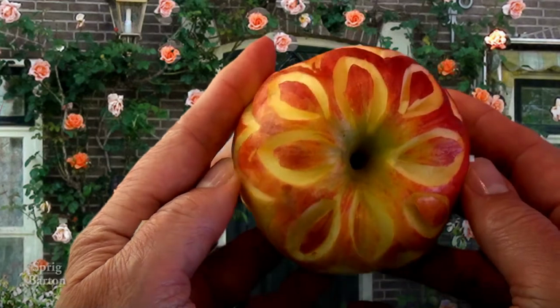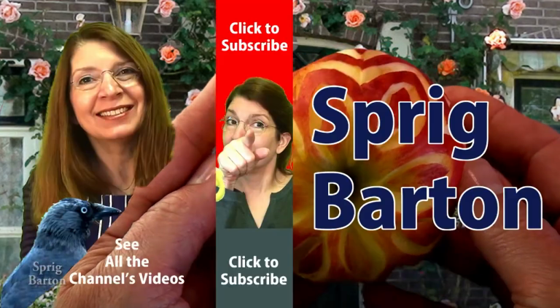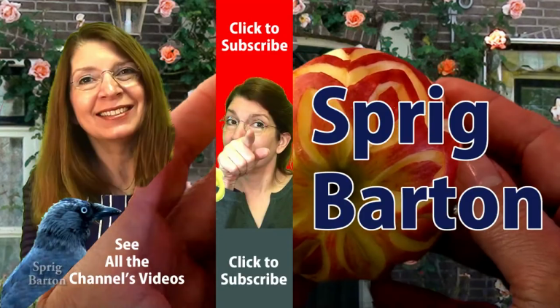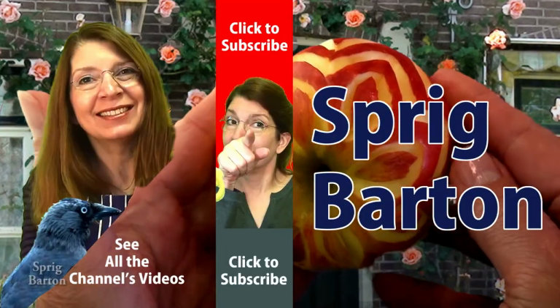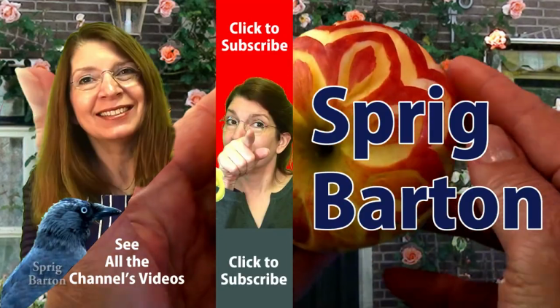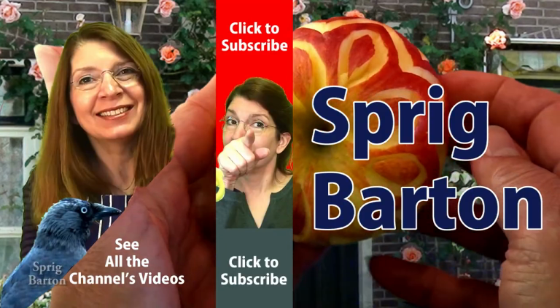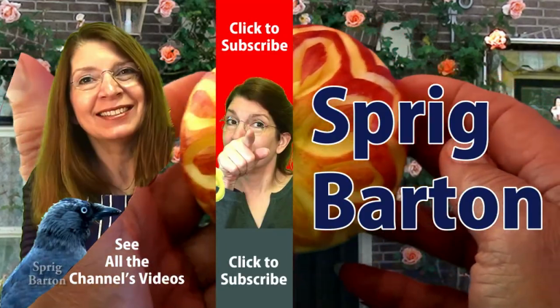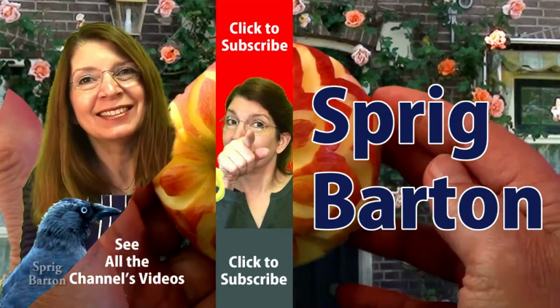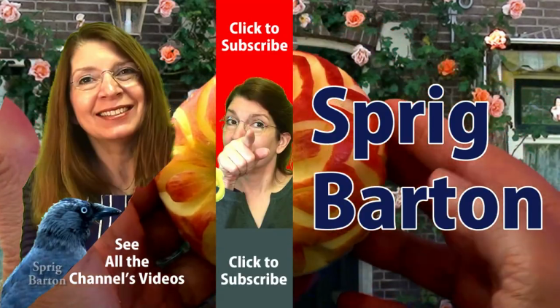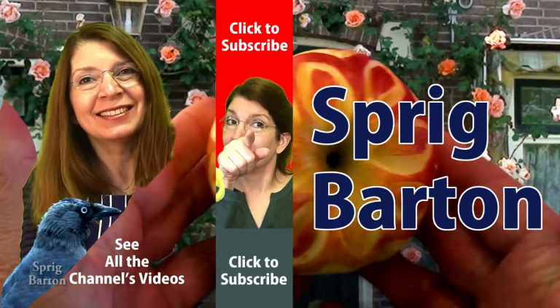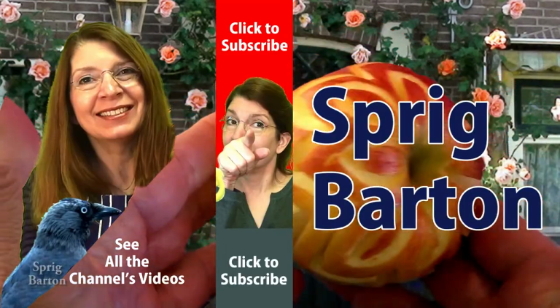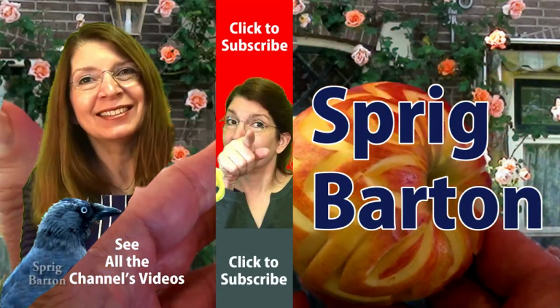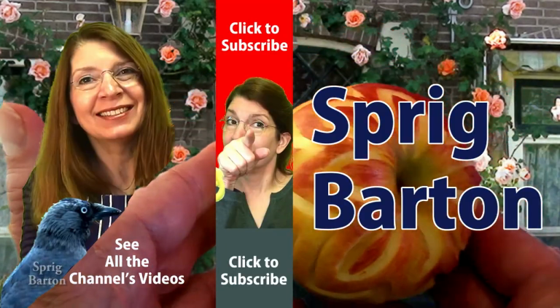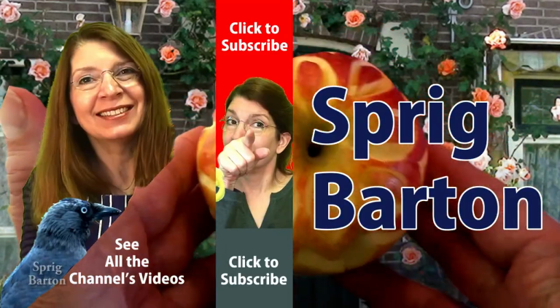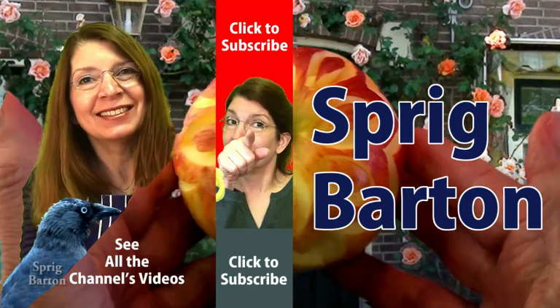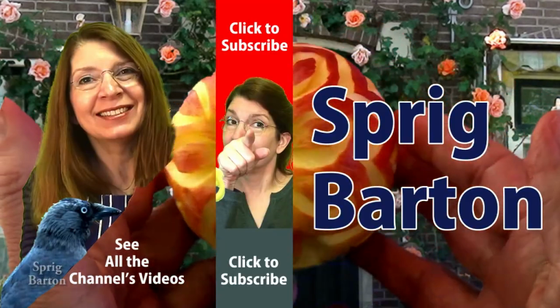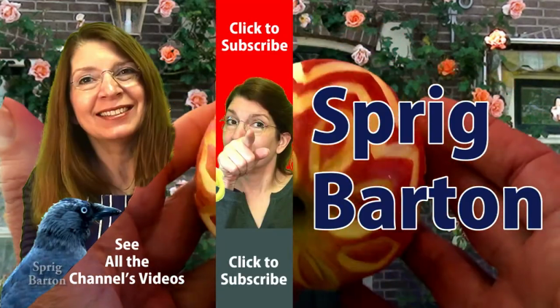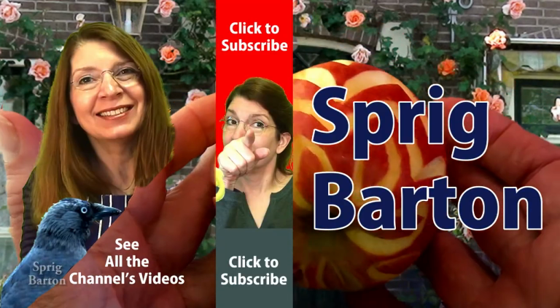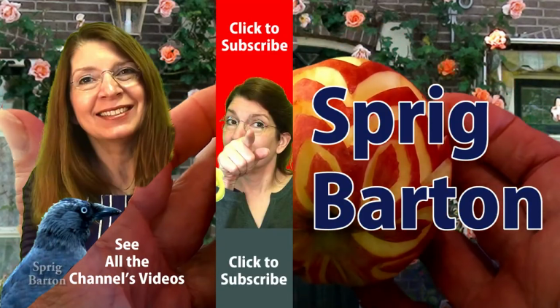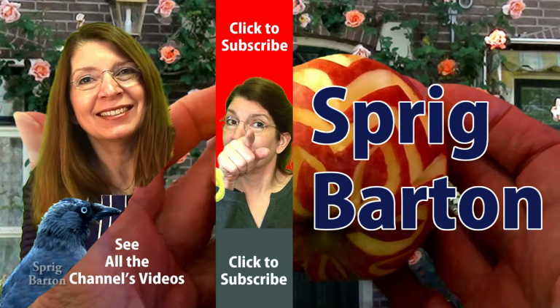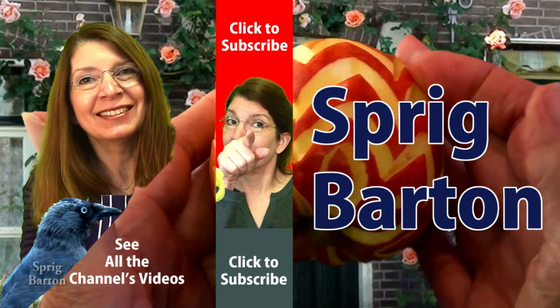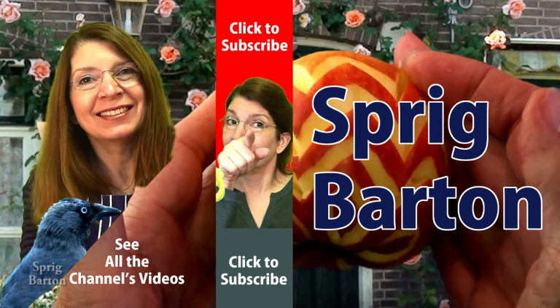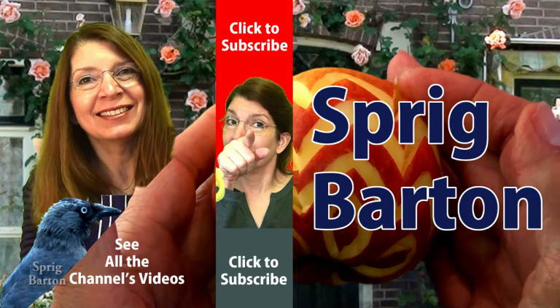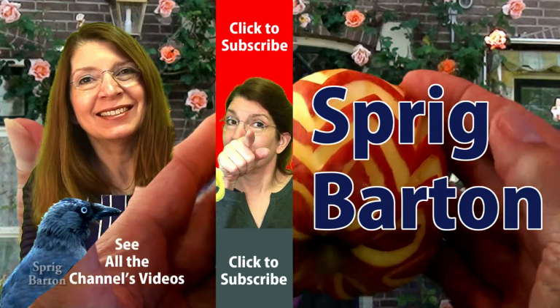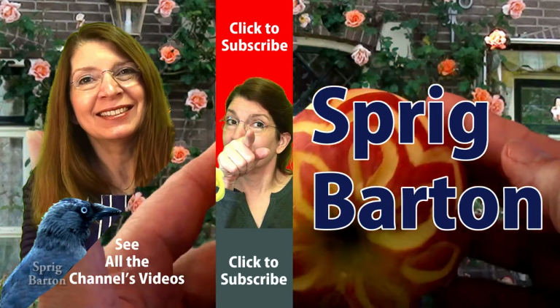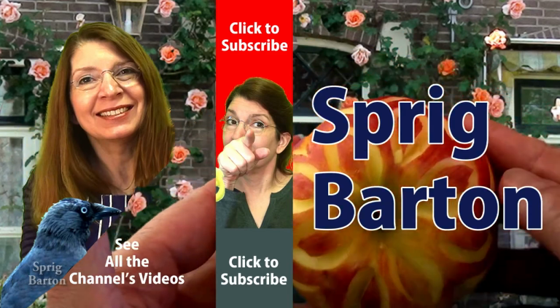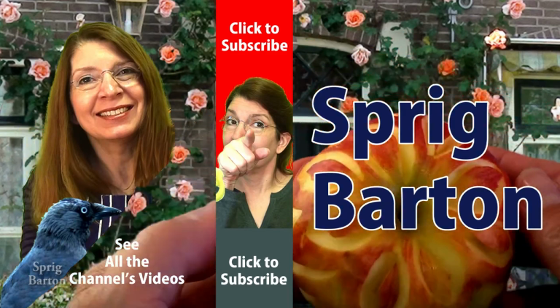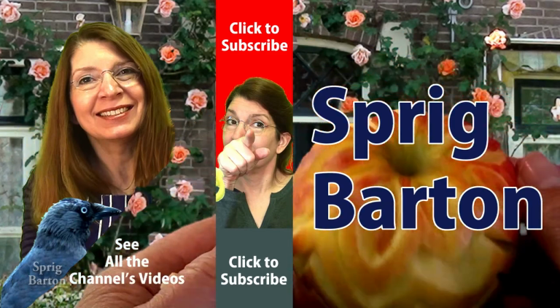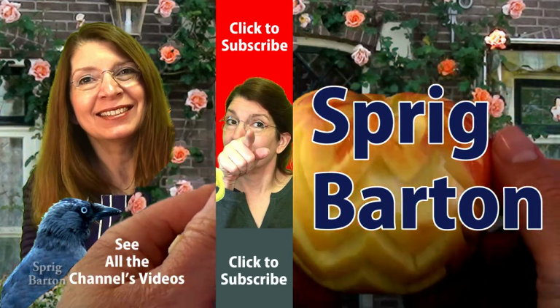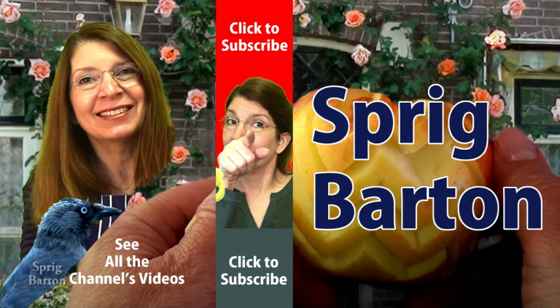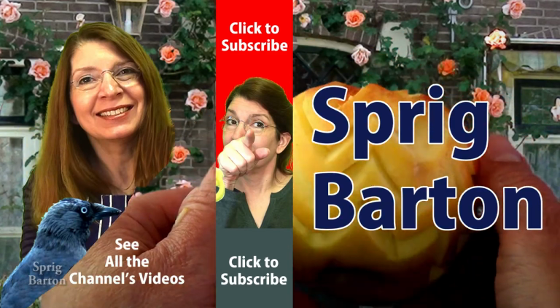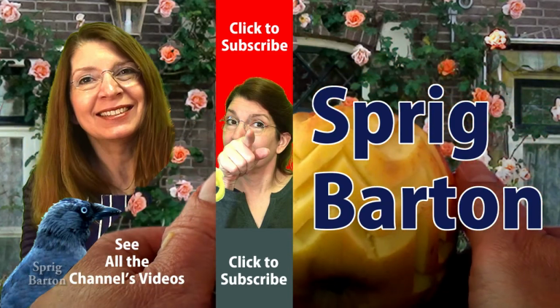Please click to watch another video or to subscribe. Thanks for watching Food Art with Sprig Barton.